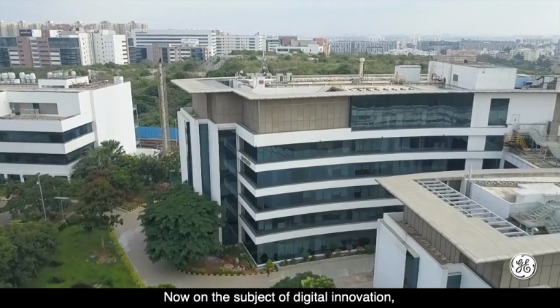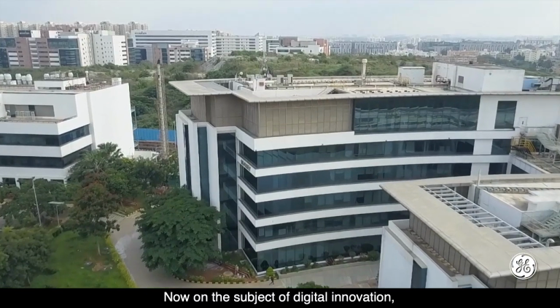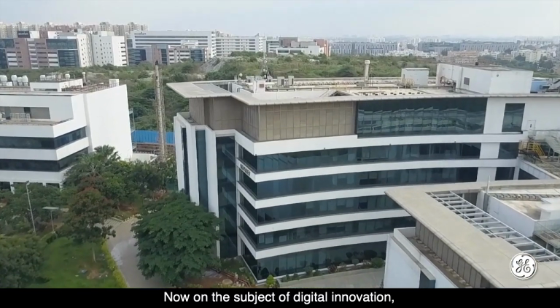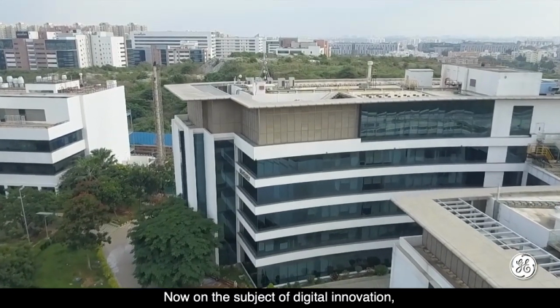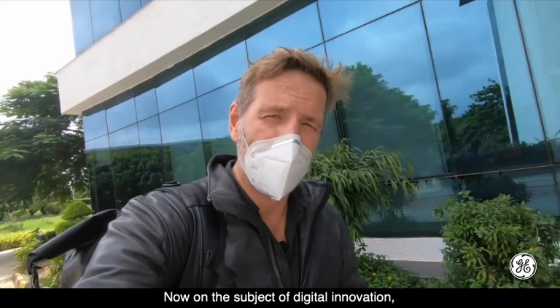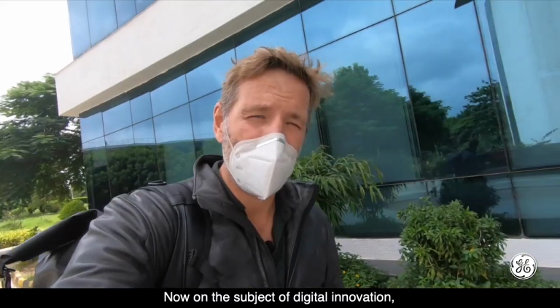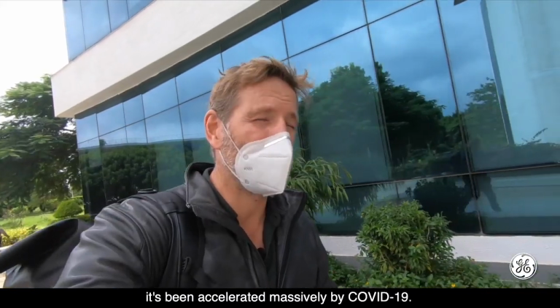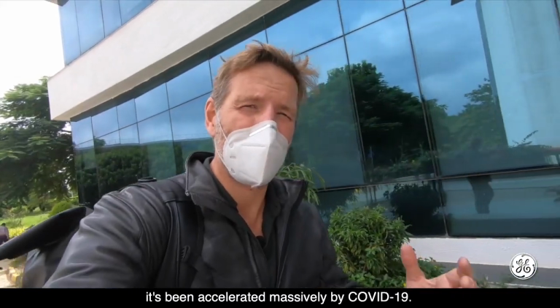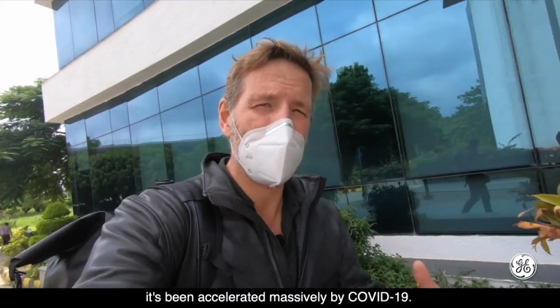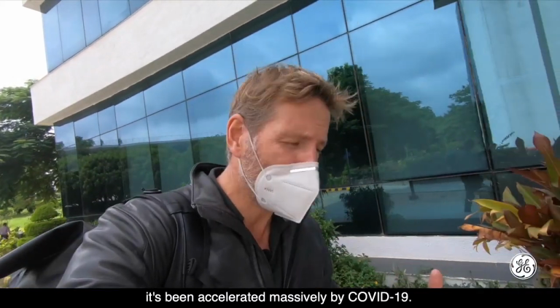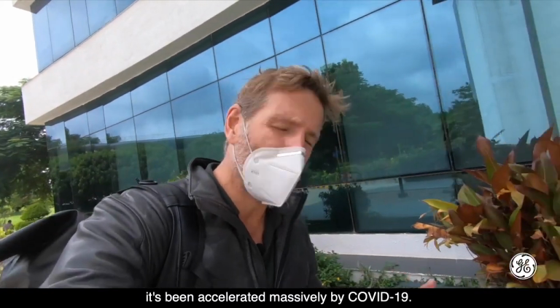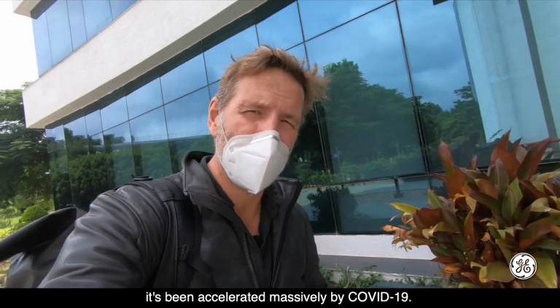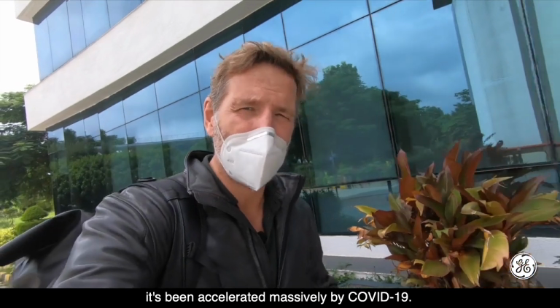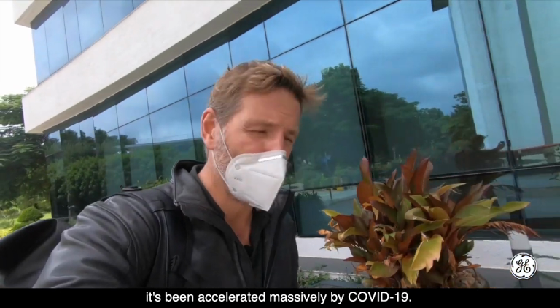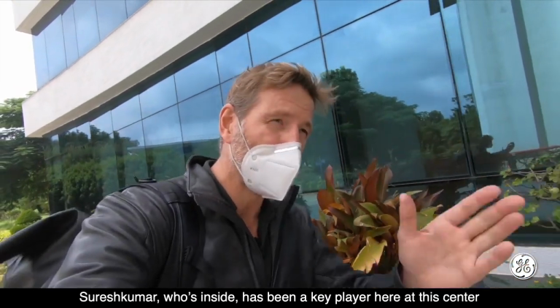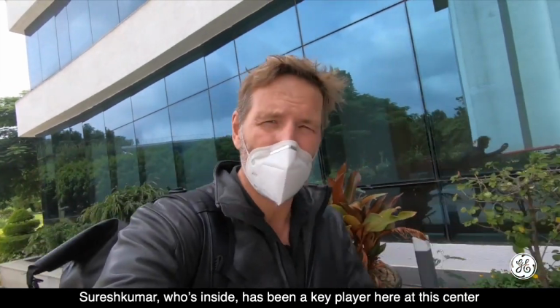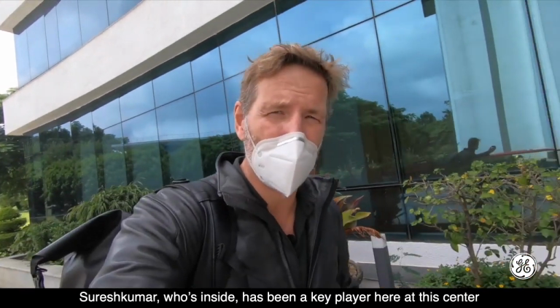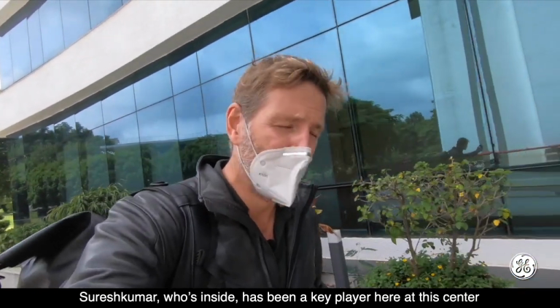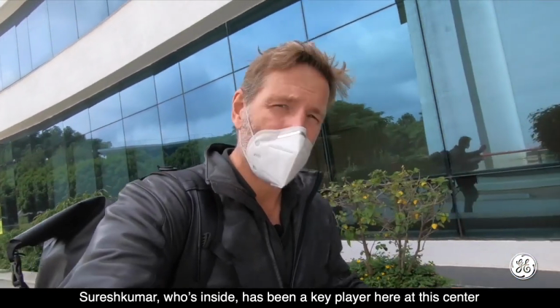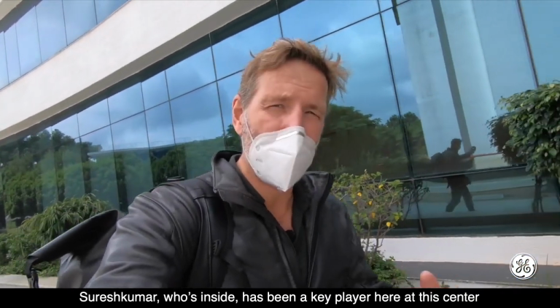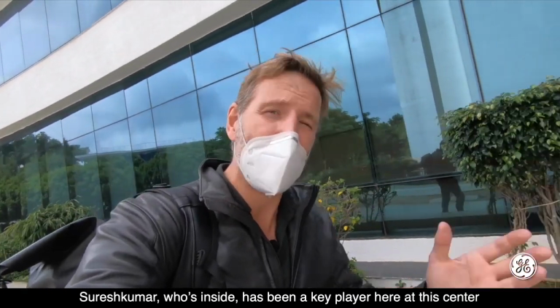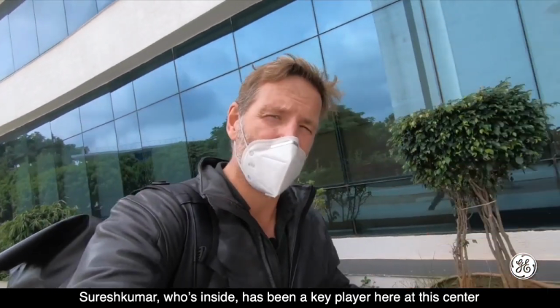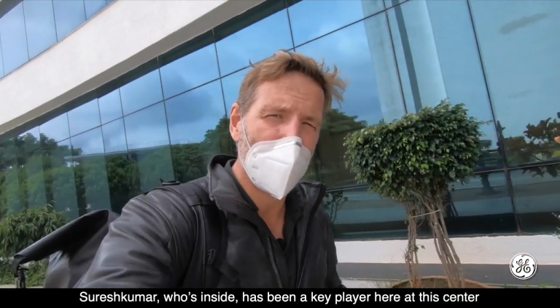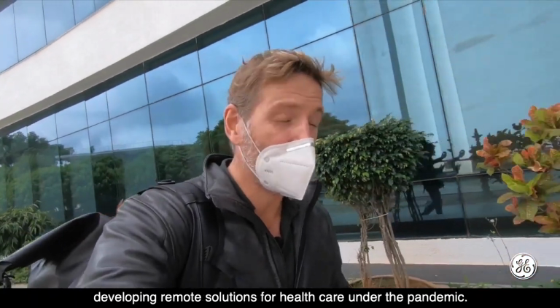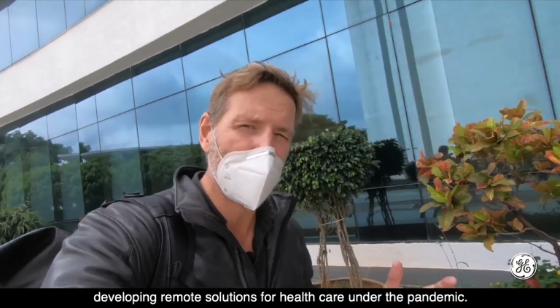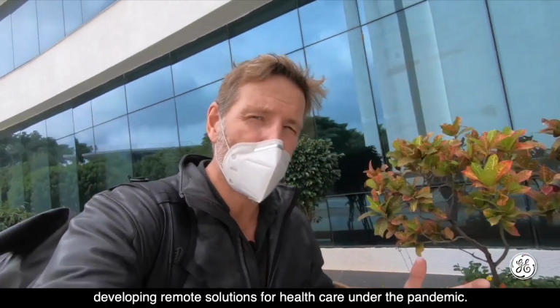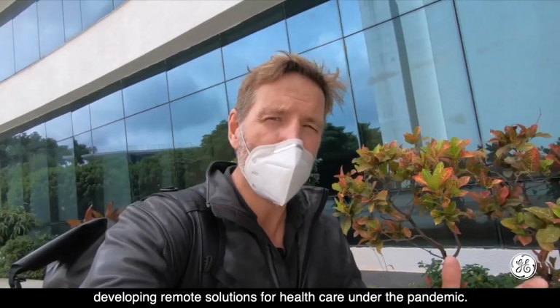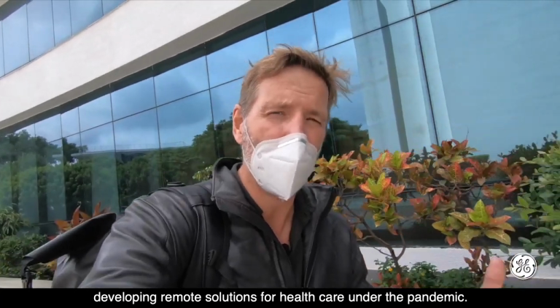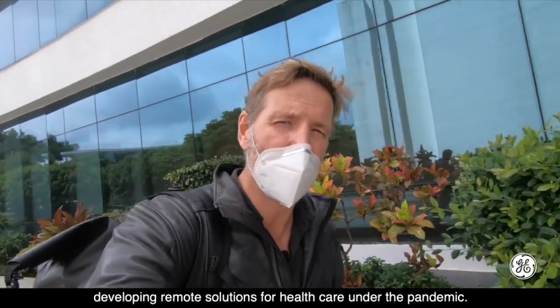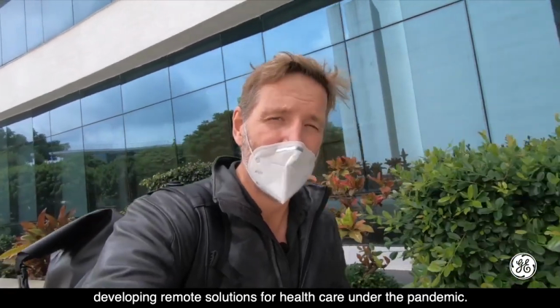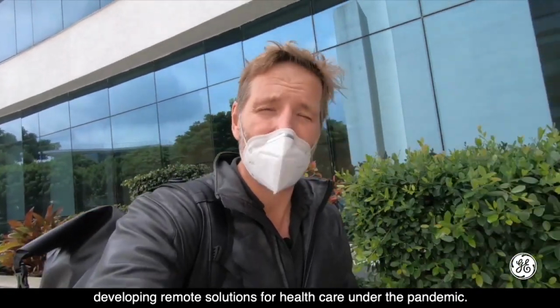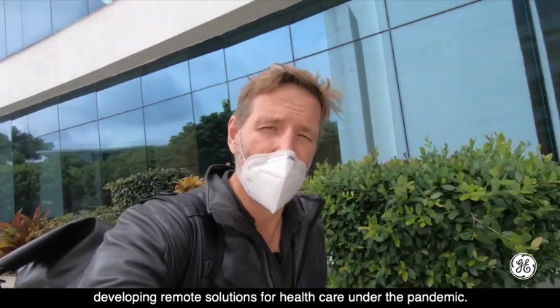Digital innovation has been accelerated massively by COVID-19. Suresh Kumar, who is inside the centre, has been a key player in developing remote solutions for healthcare during the pandemic.